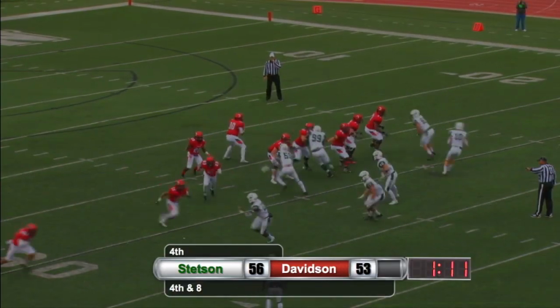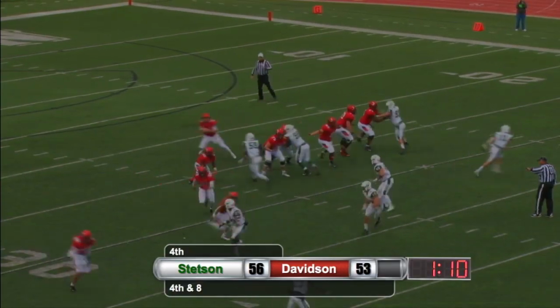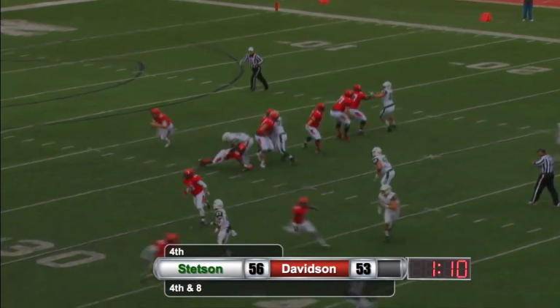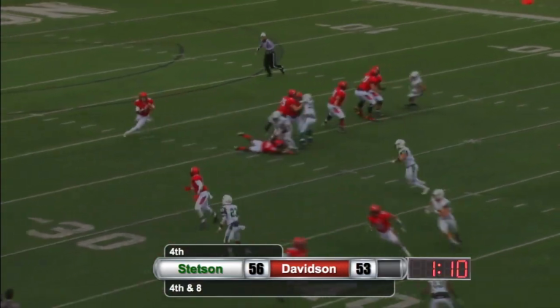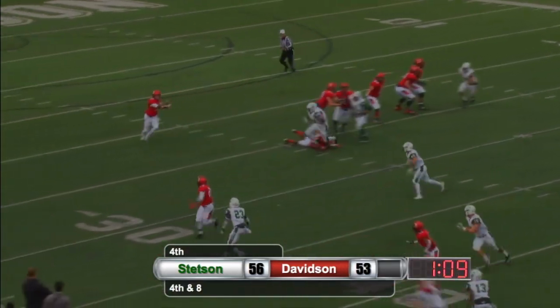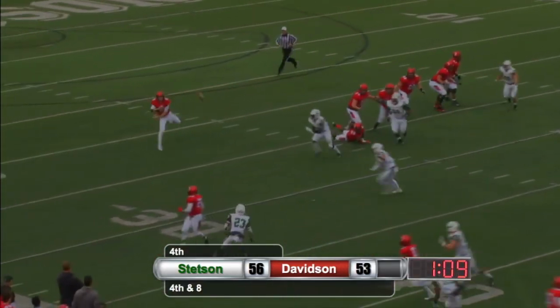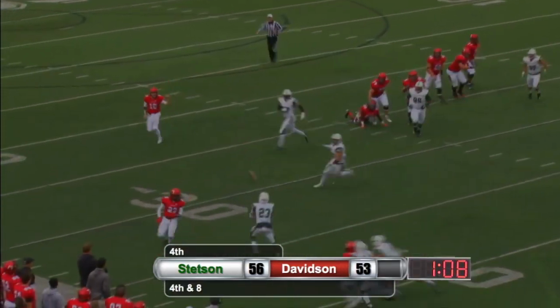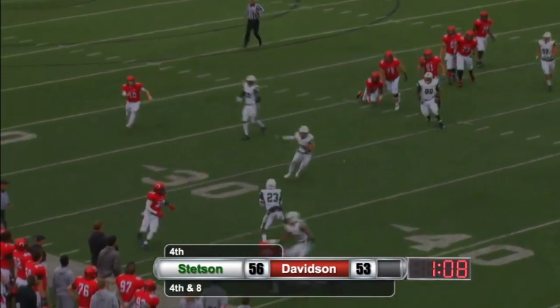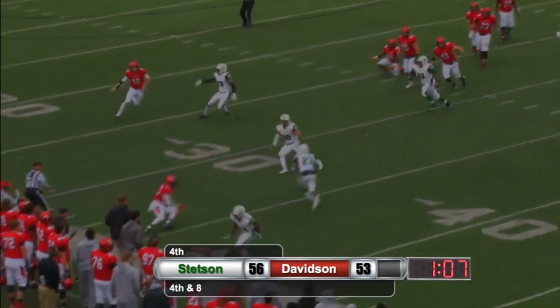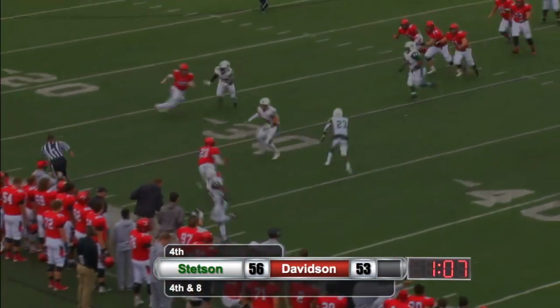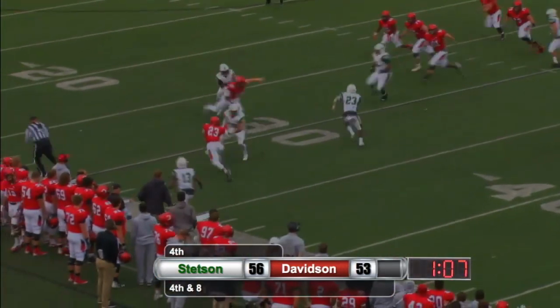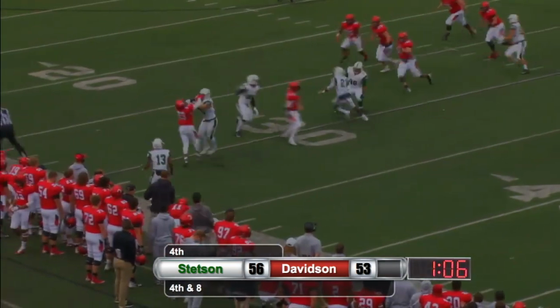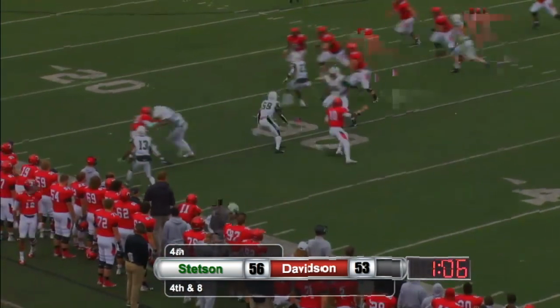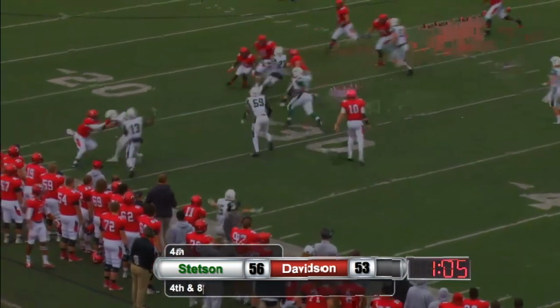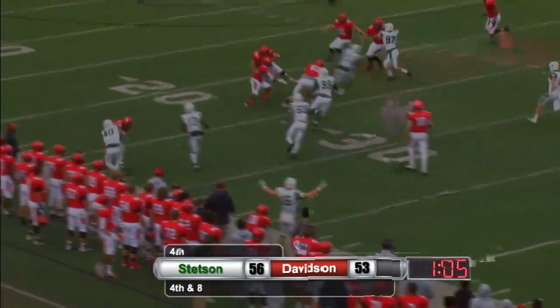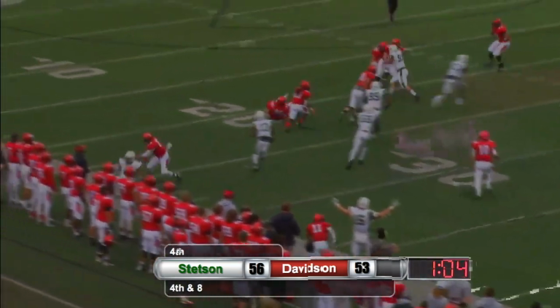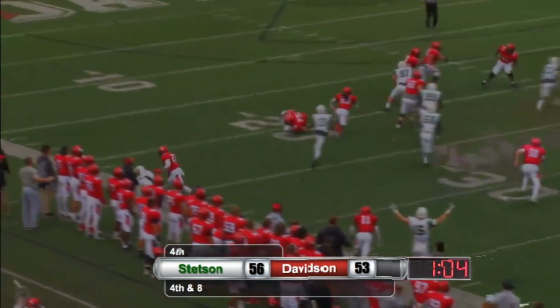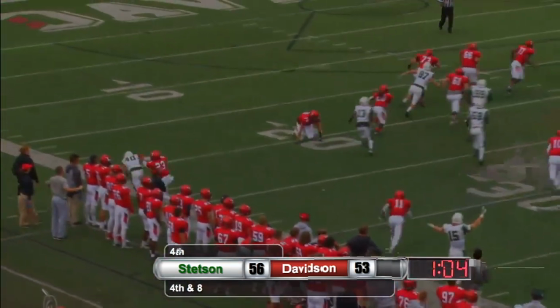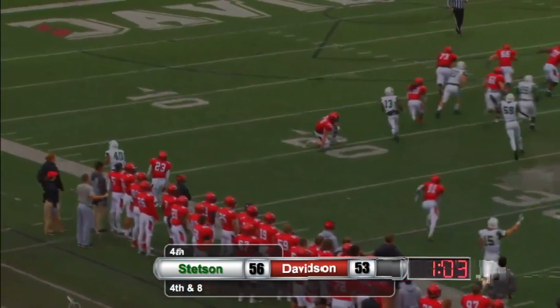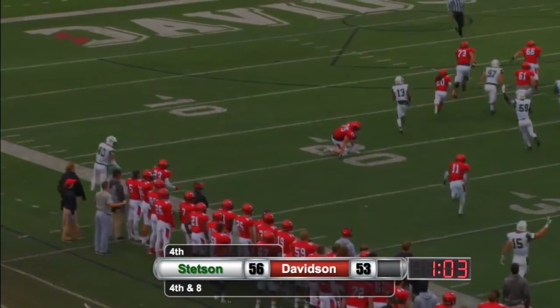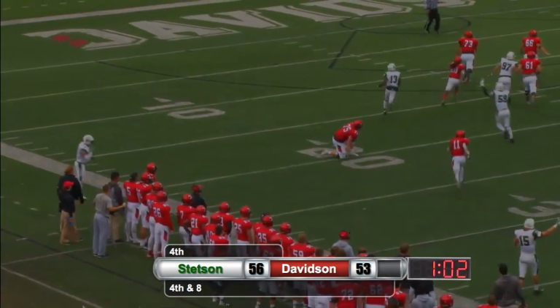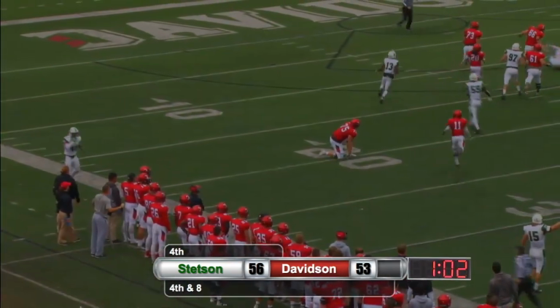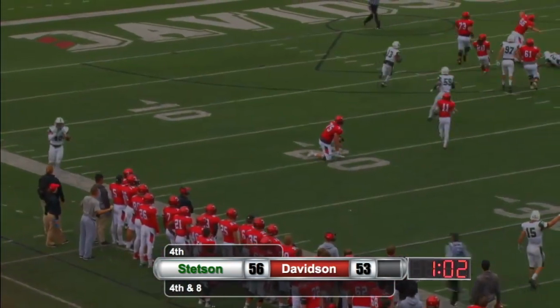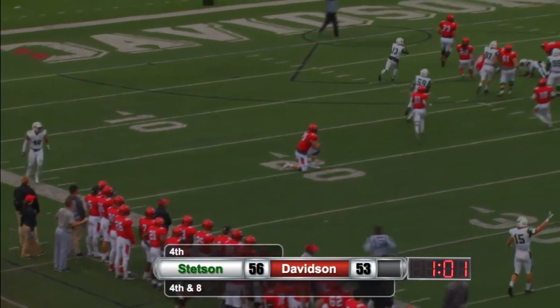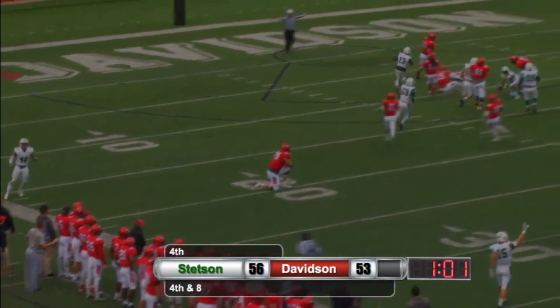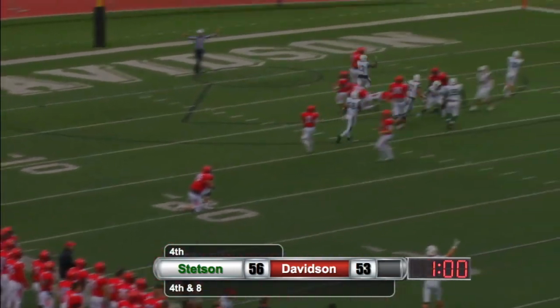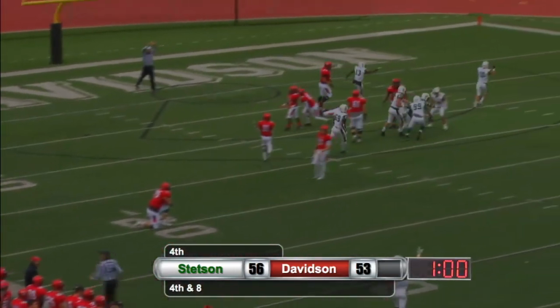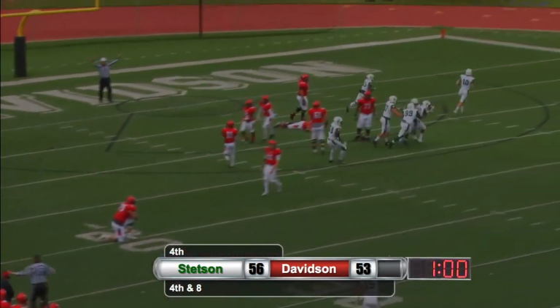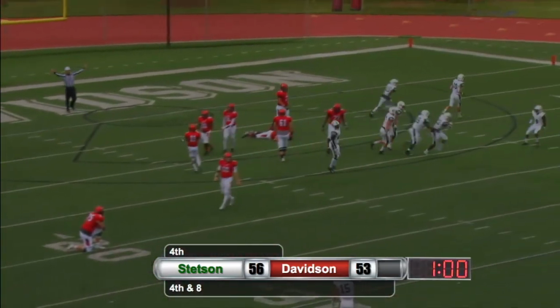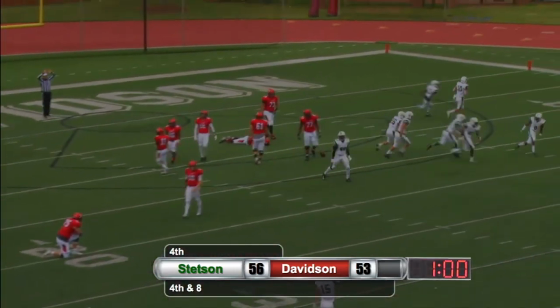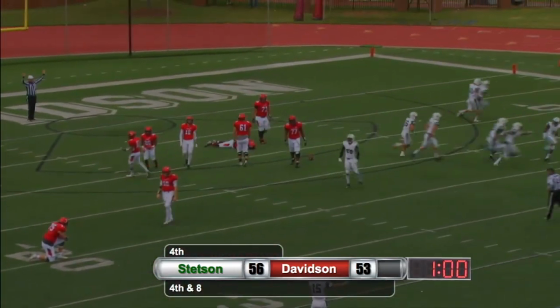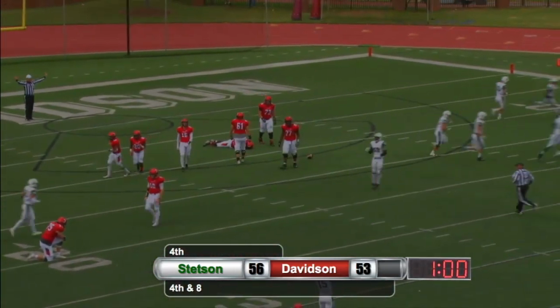Stetson only rushes three. Phelps rolling and it's intercepted by Gantt. Reggie Gantt trying to take it all the way in — he's down to the six and that just about does it.